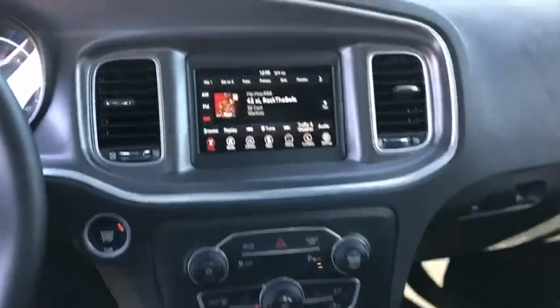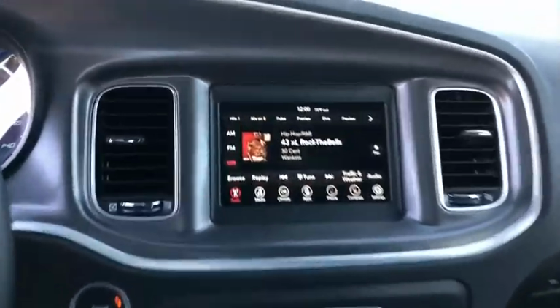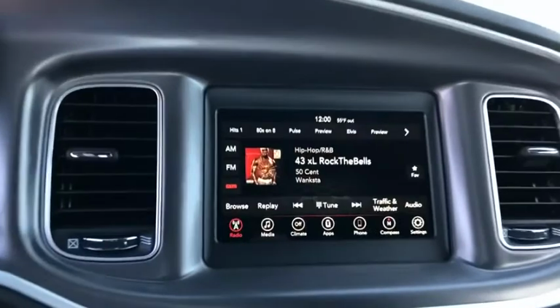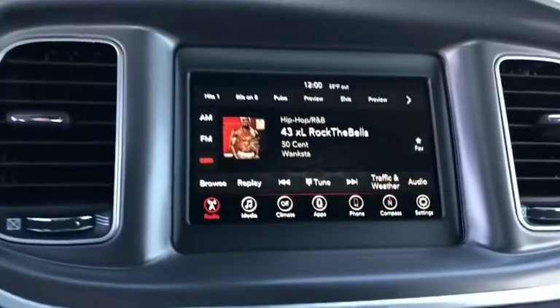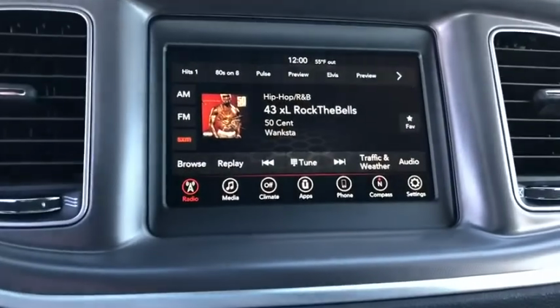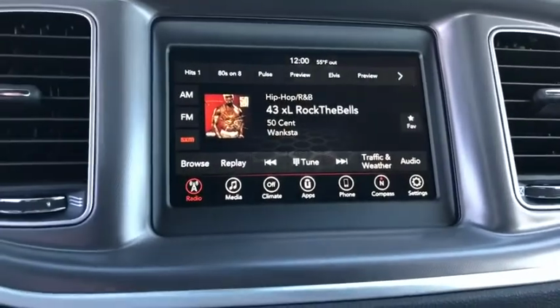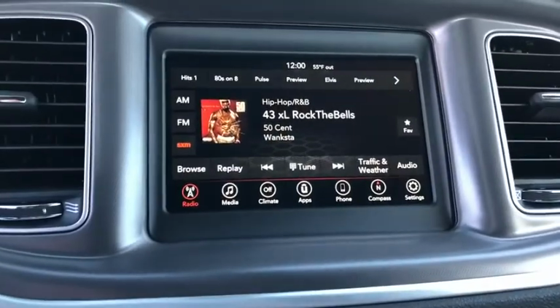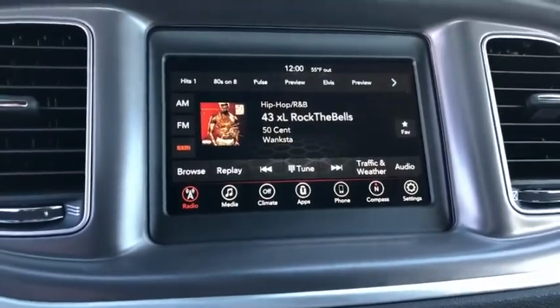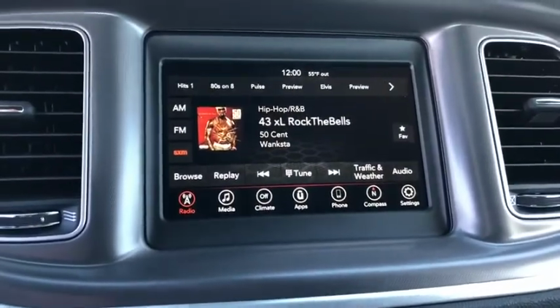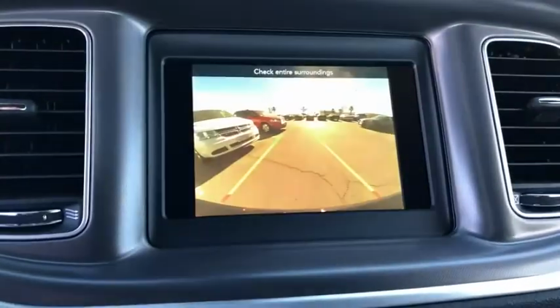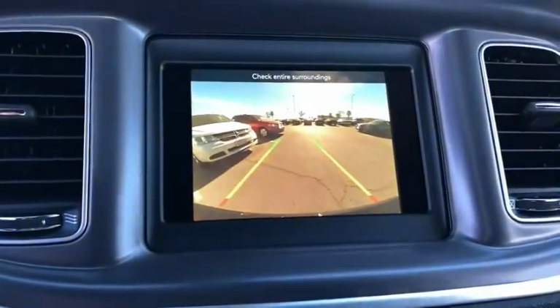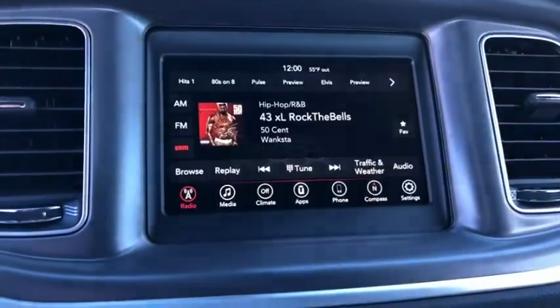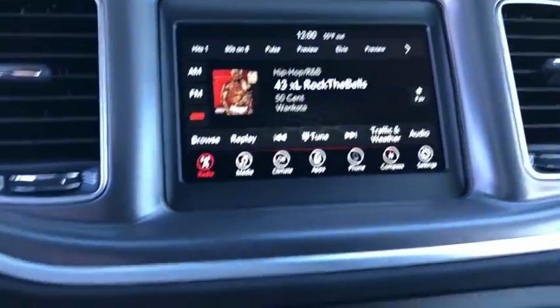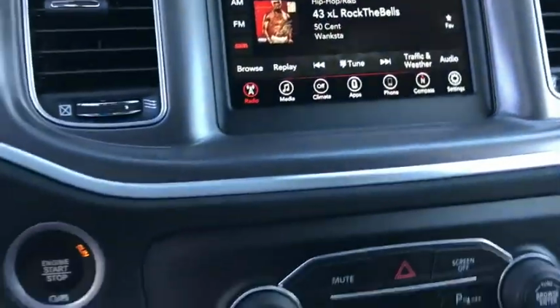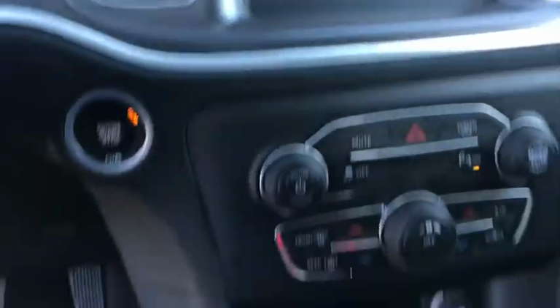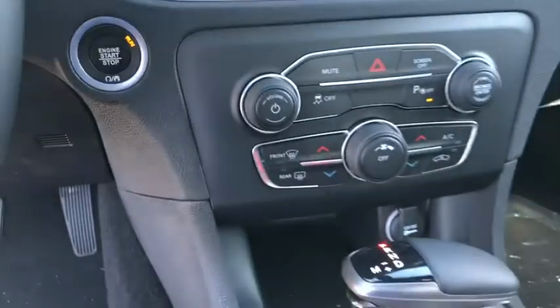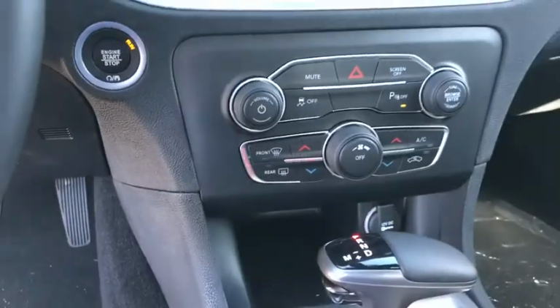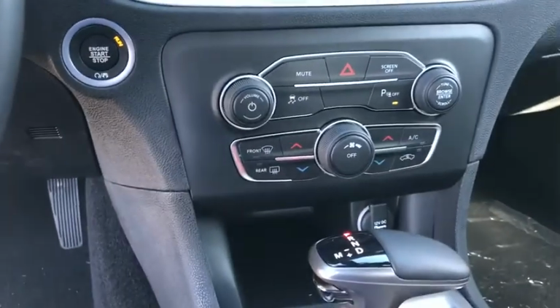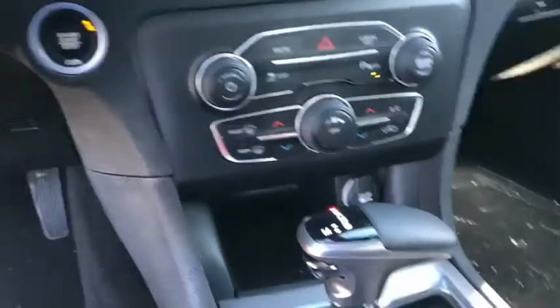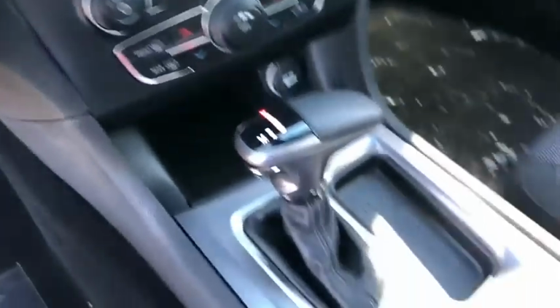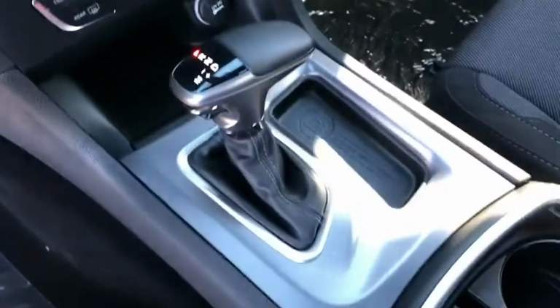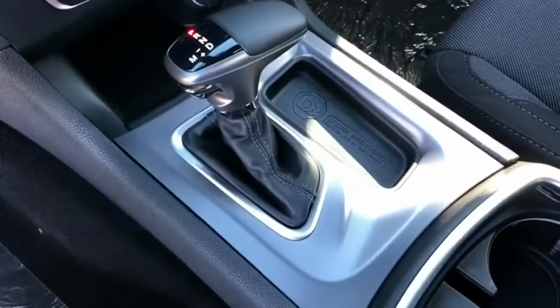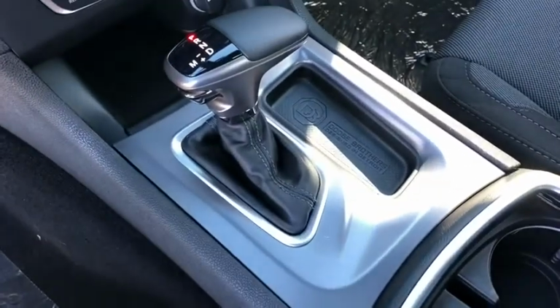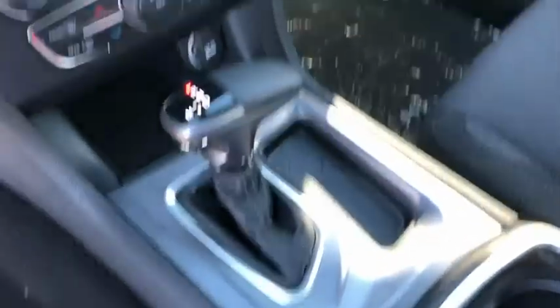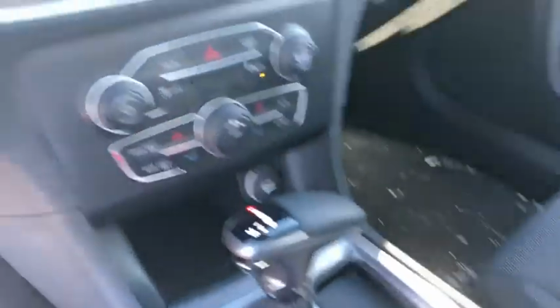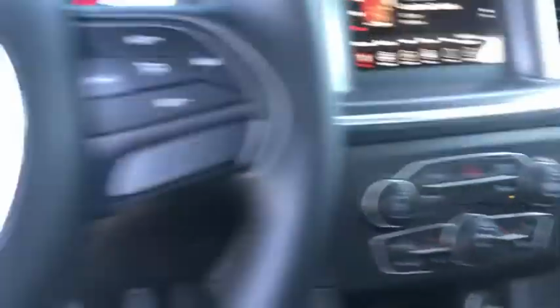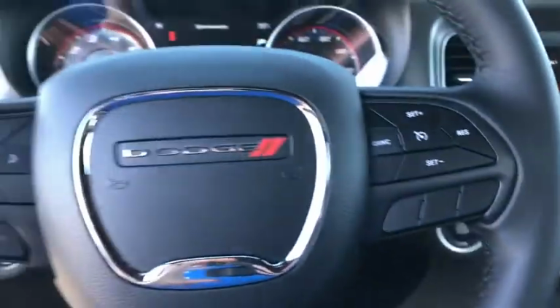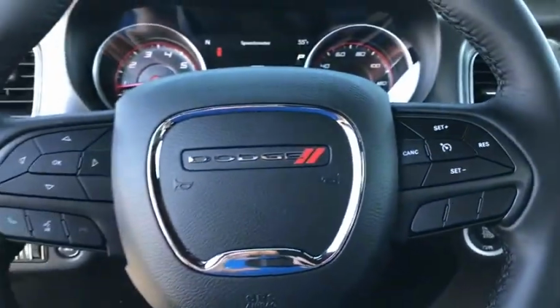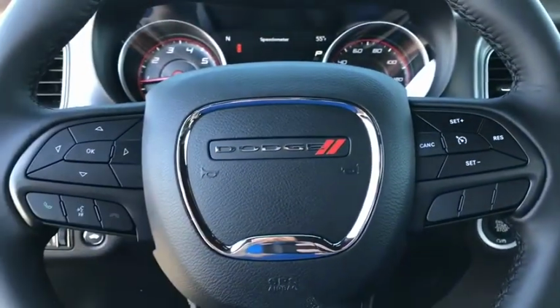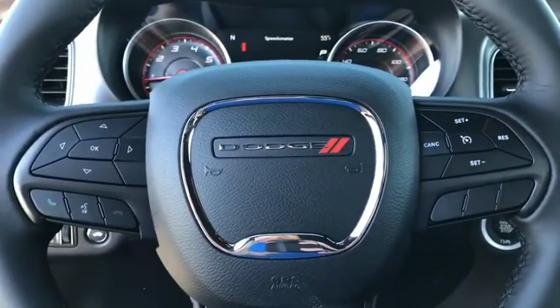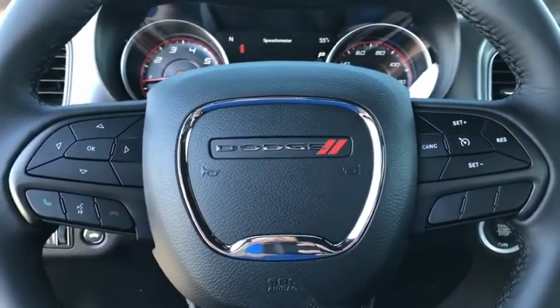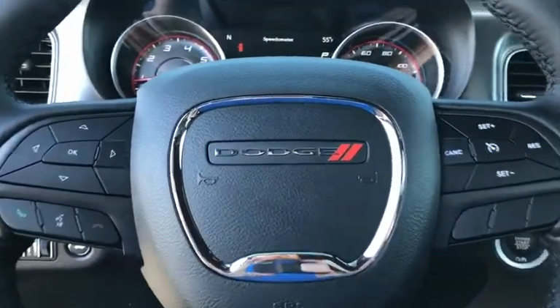Overhead console, remote keyless entry, panic alarm, brake assist, power driver's seat, front bucket seats, rear view camera, driver vanity mirror, front reading lamps.